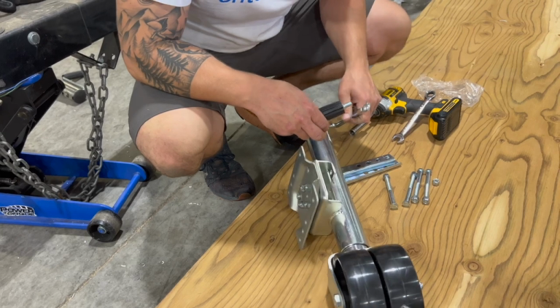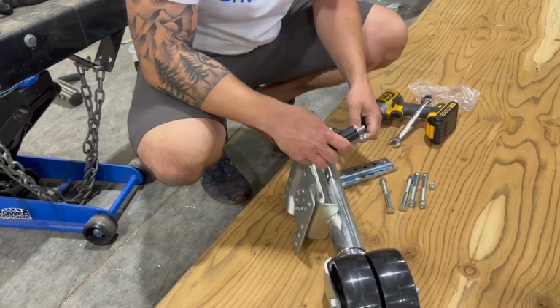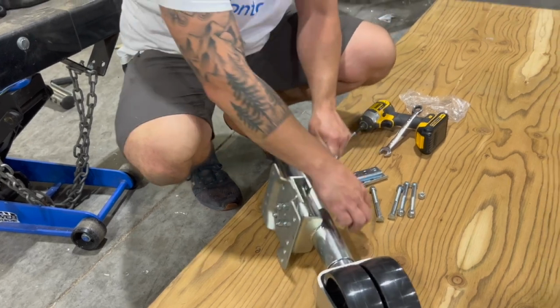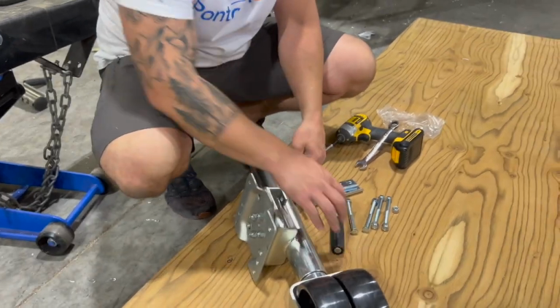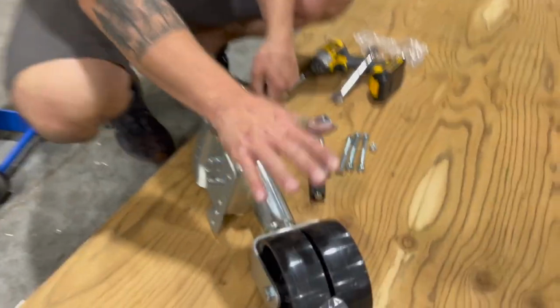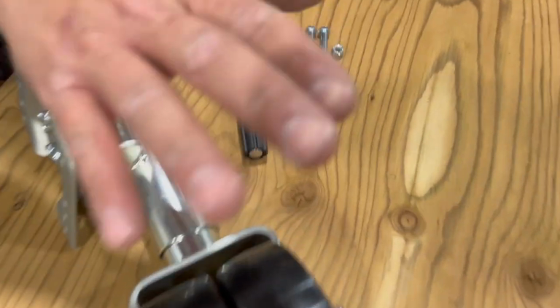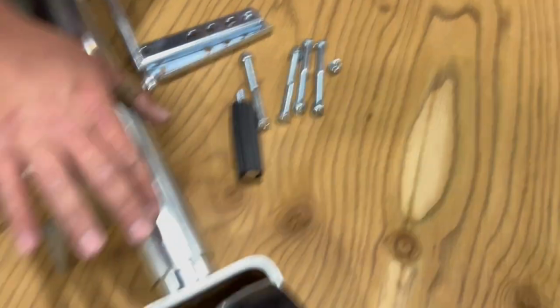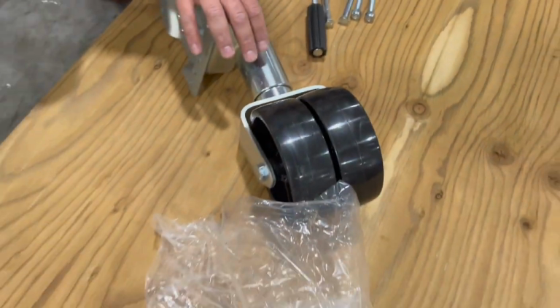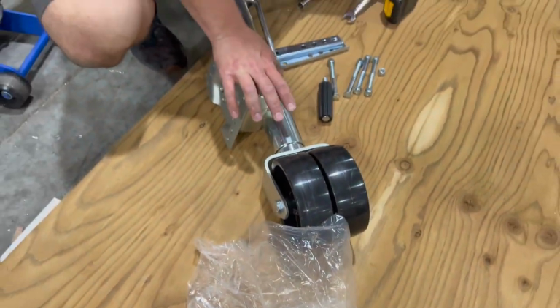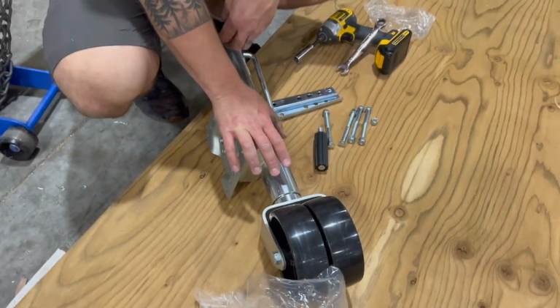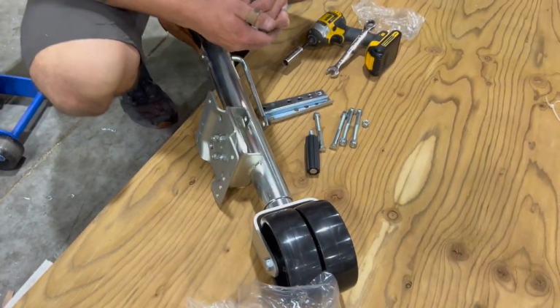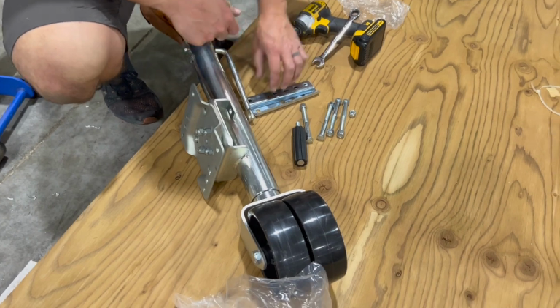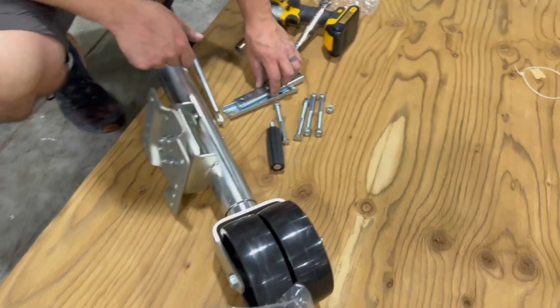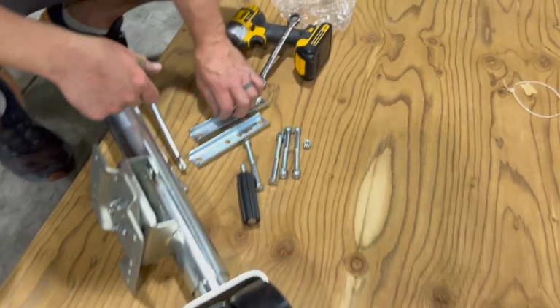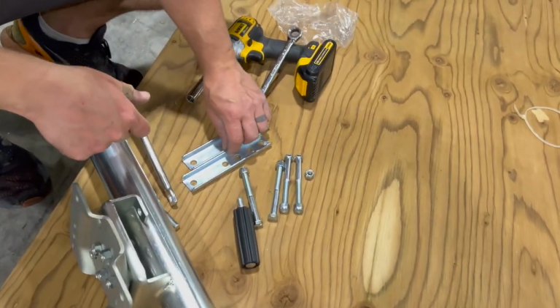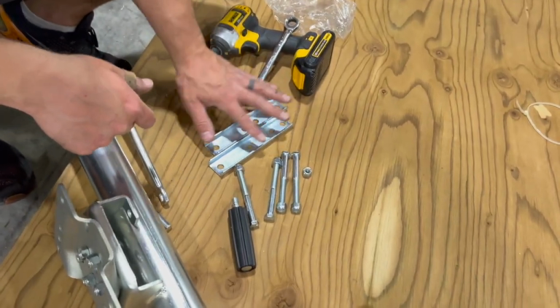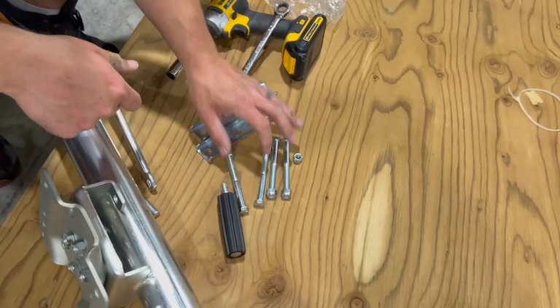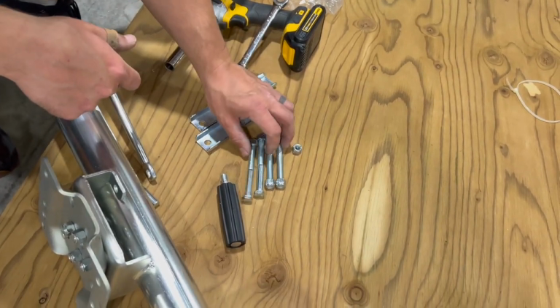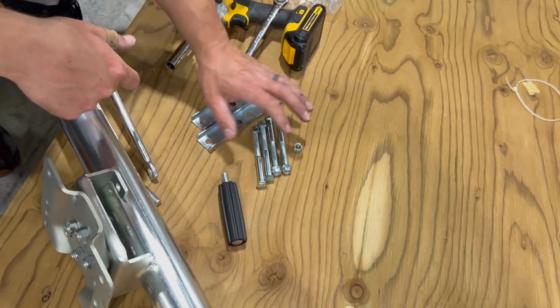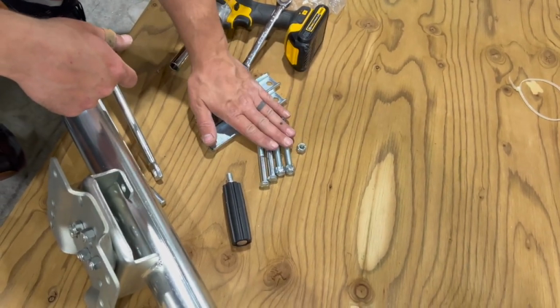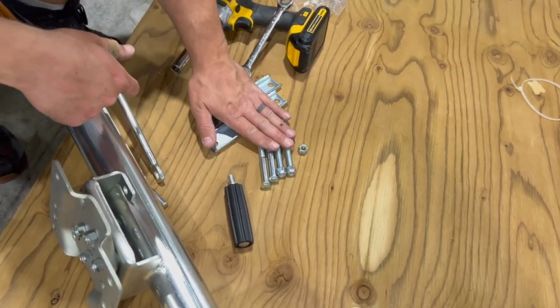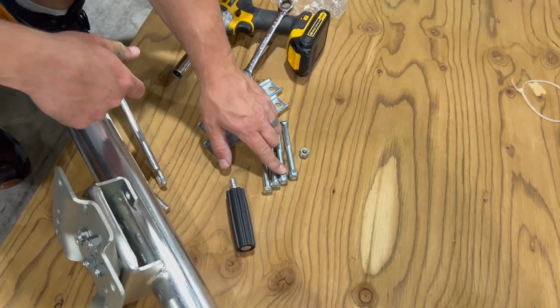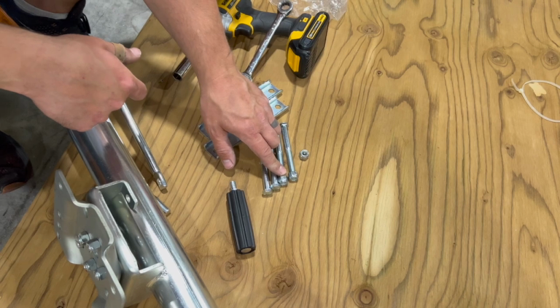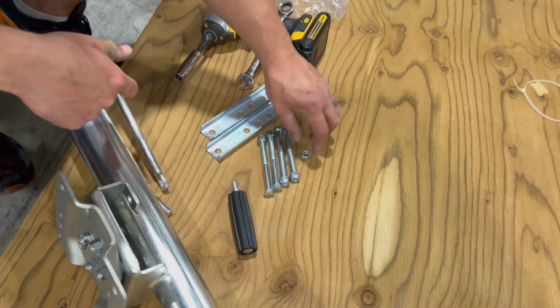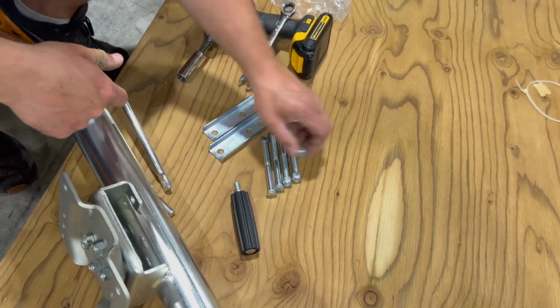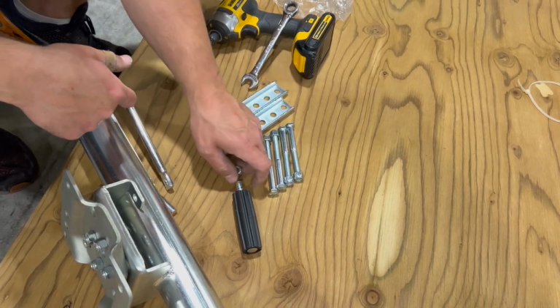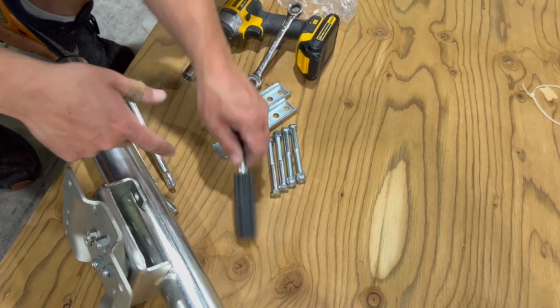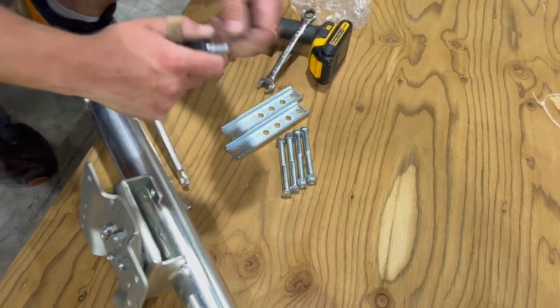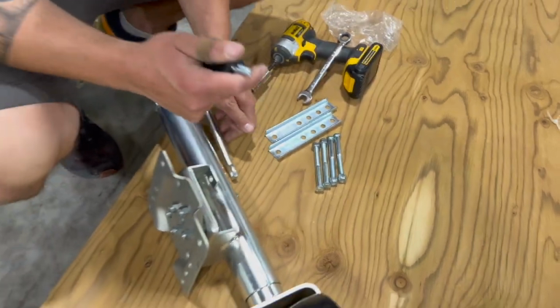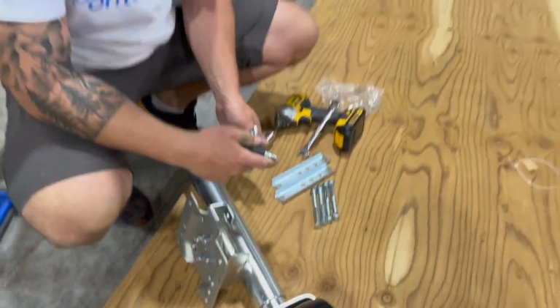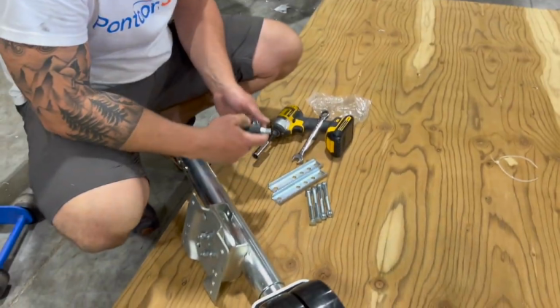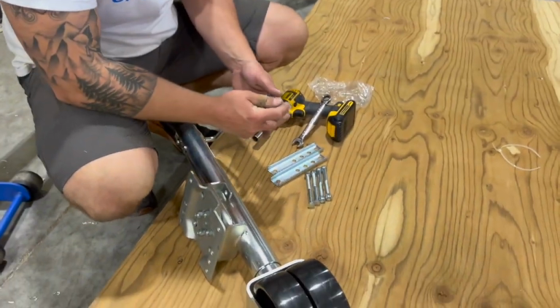So in our hardware bag, we've got our trailer dolly, trailer jack, our backing plates, four bolts with nylock nuts, and then we have our crank handle. So let's go ahead and put our crank handle on first.